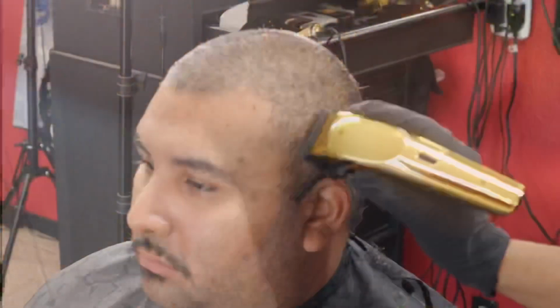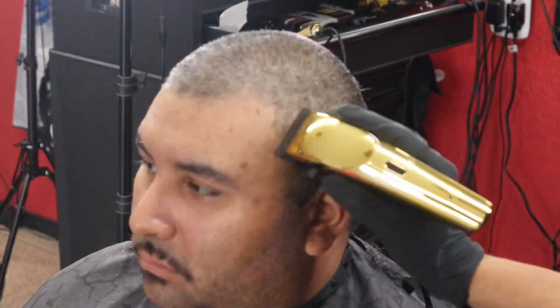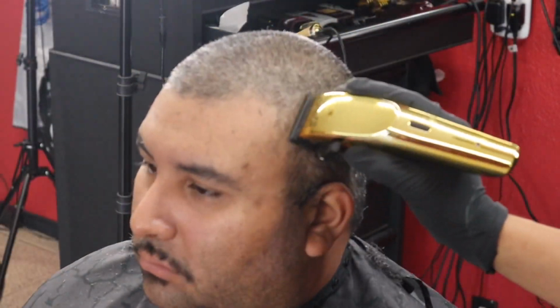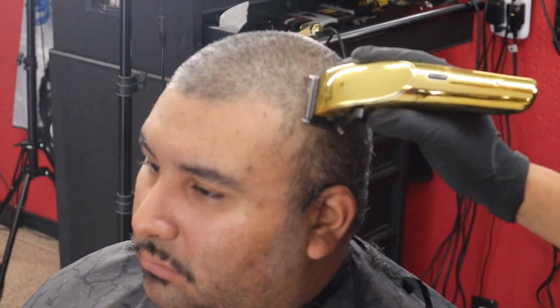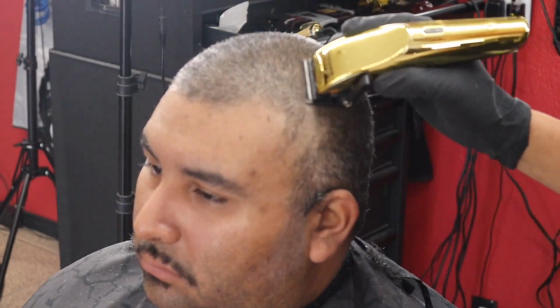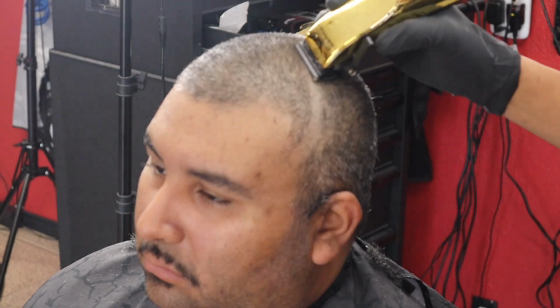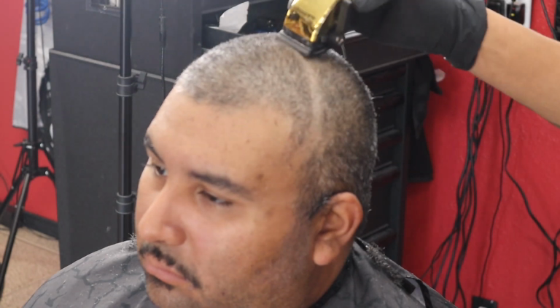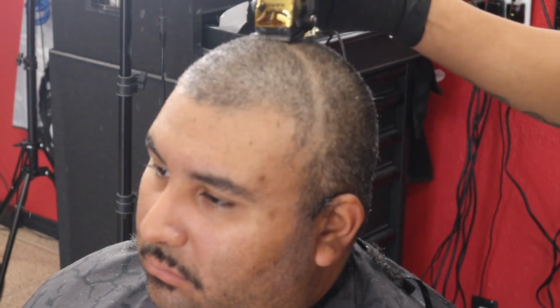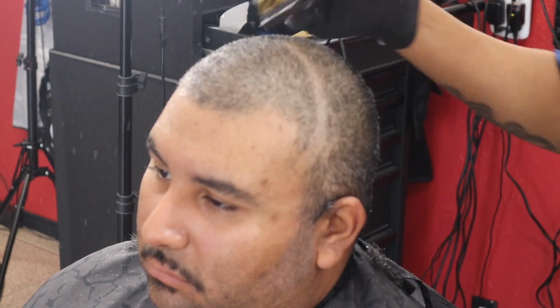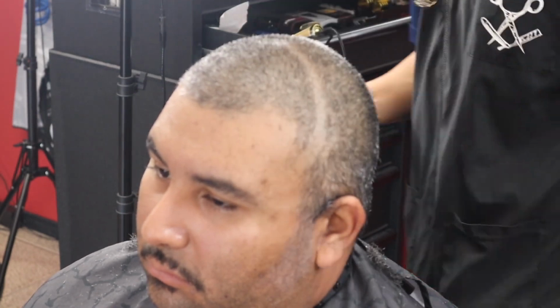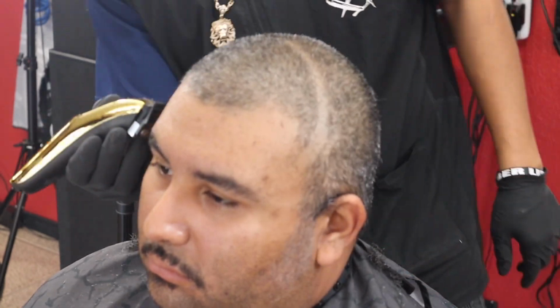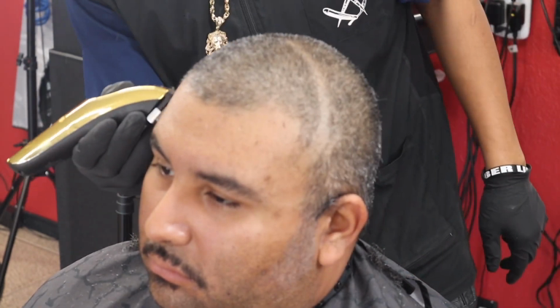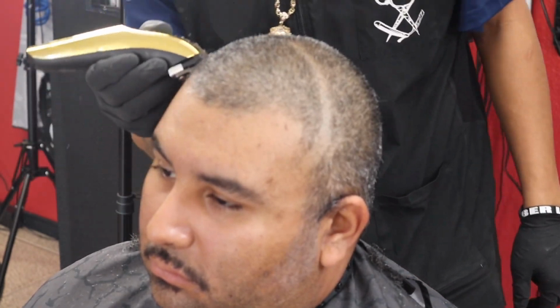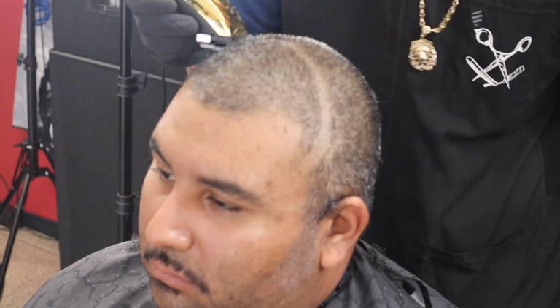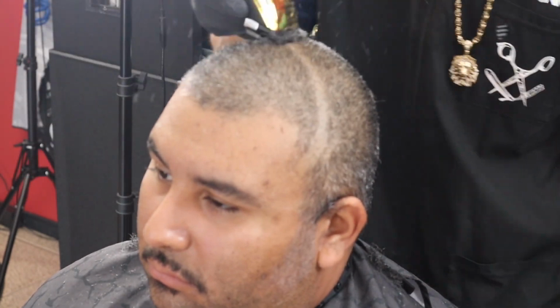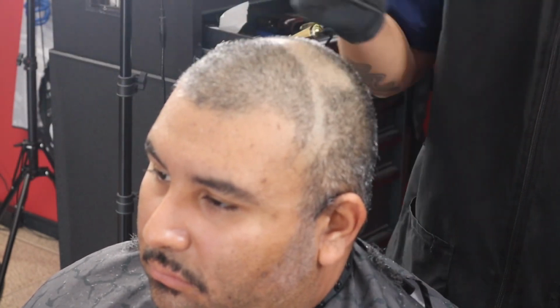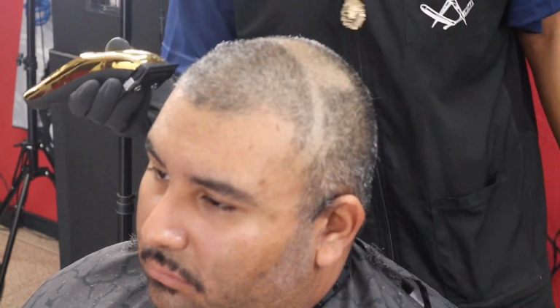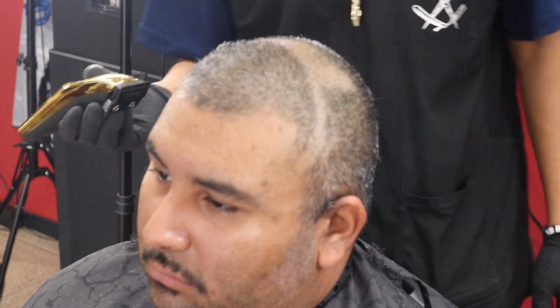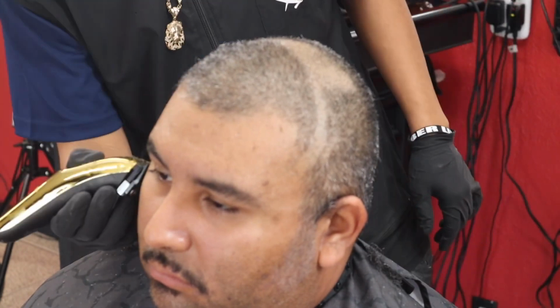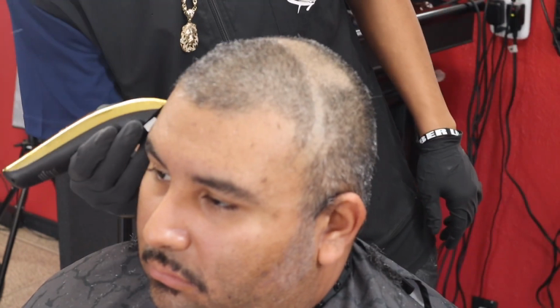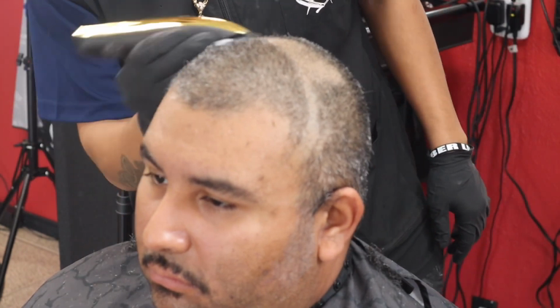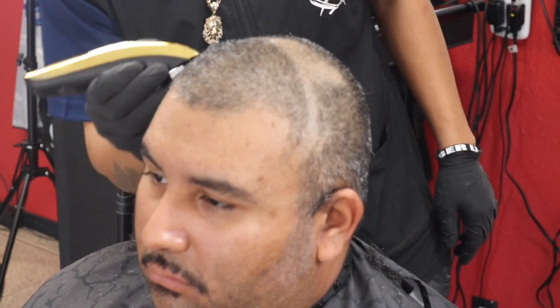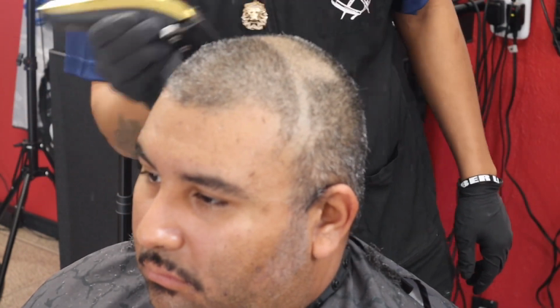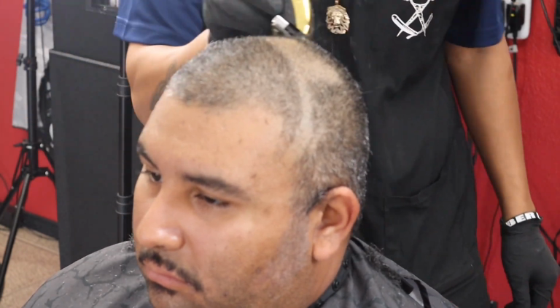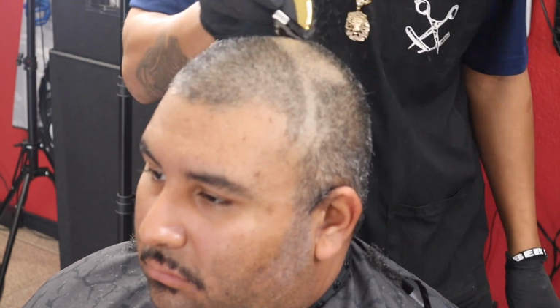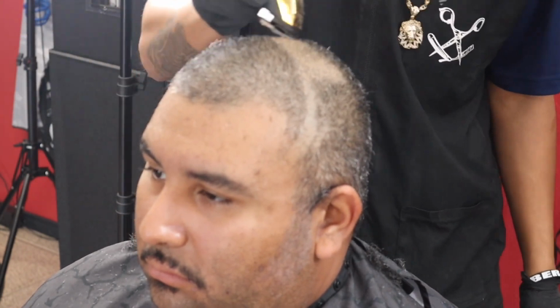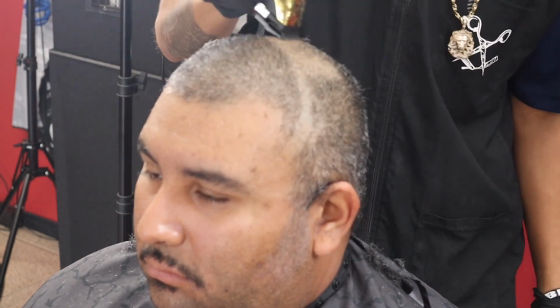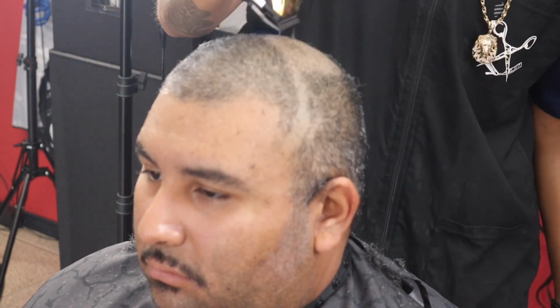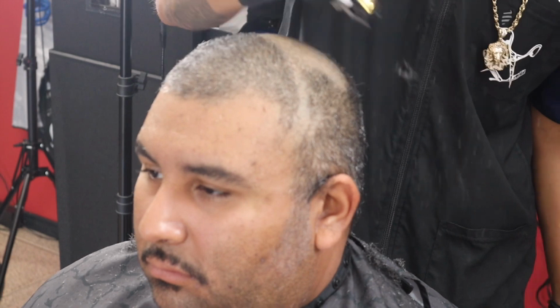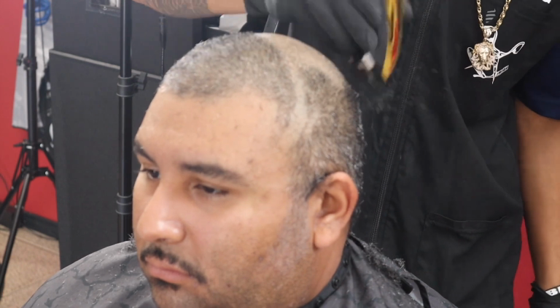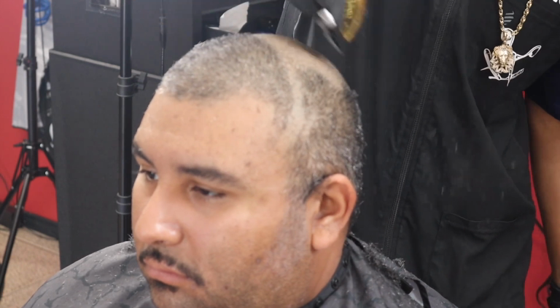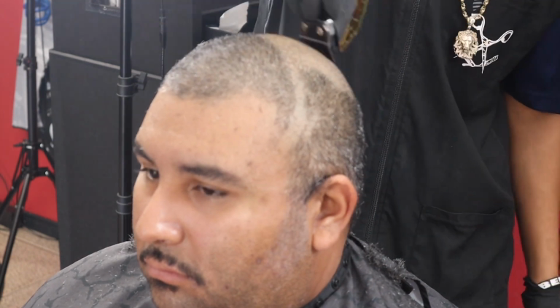All right y'all, we're going to jump right into this south side fade using the ergos with the blade closed. I'm going to go ahead and form that south side fade guideline — we're going to bald the sides out, come back, hit it with the shaver, and then we'll start doing the fade.